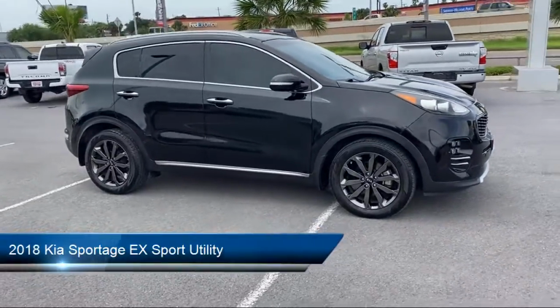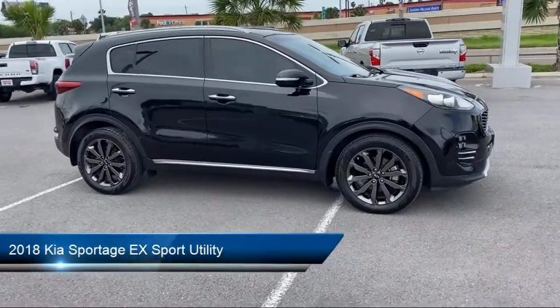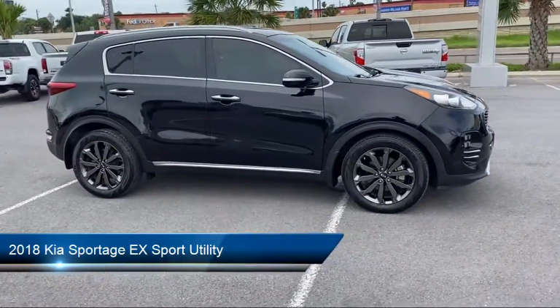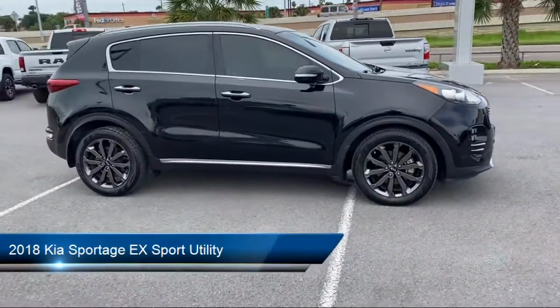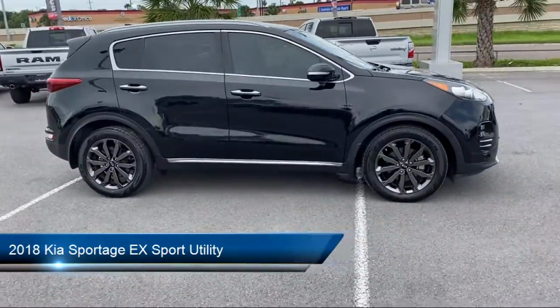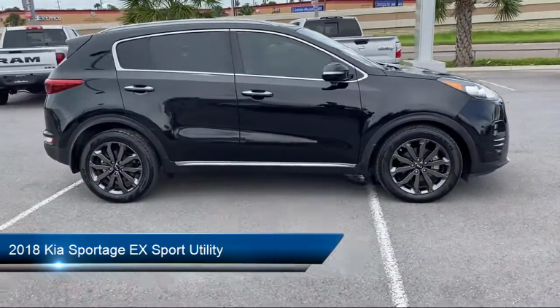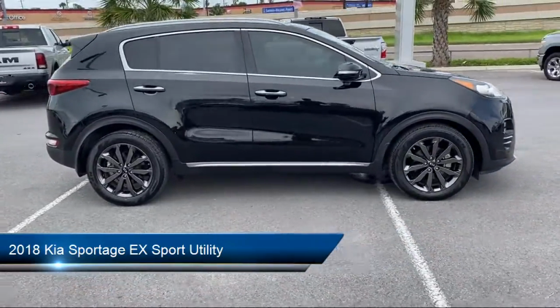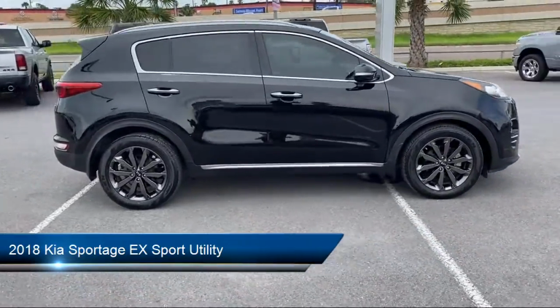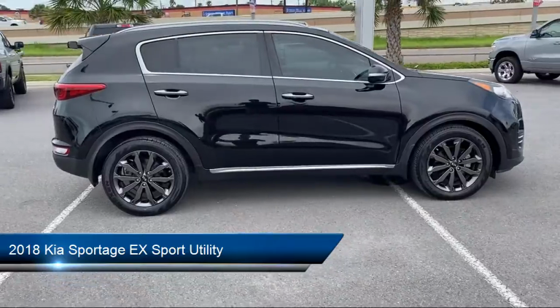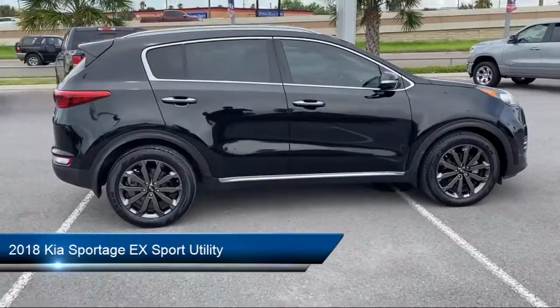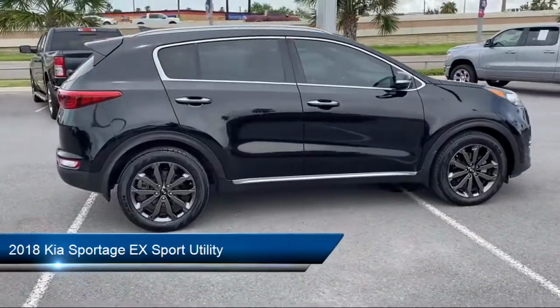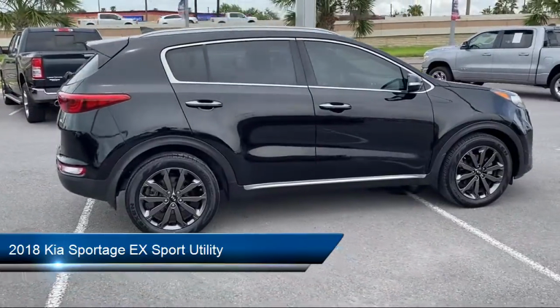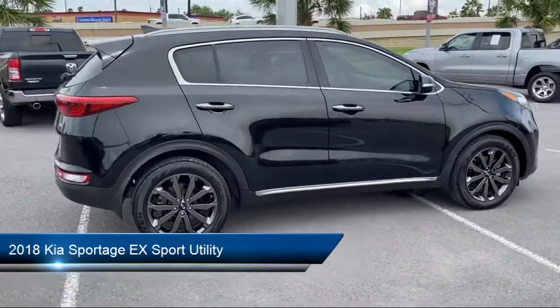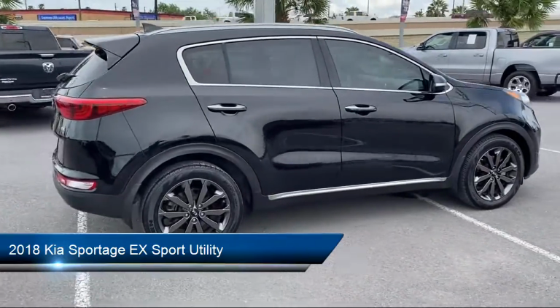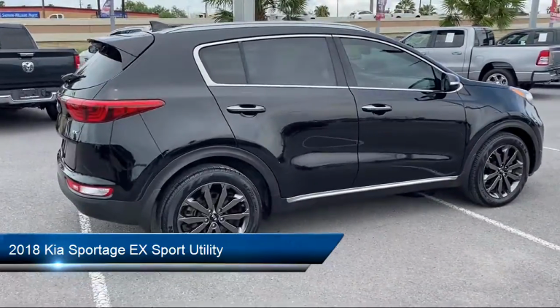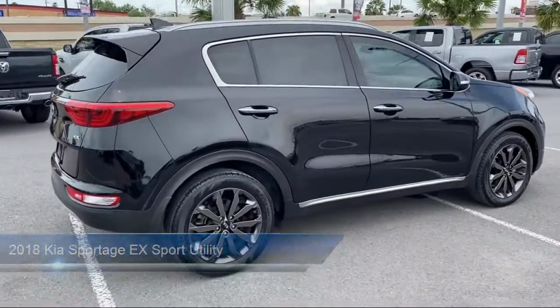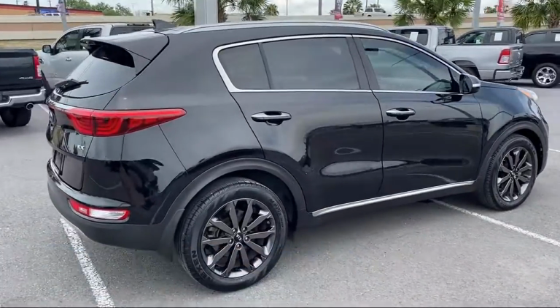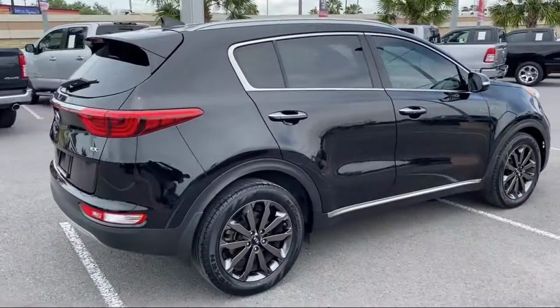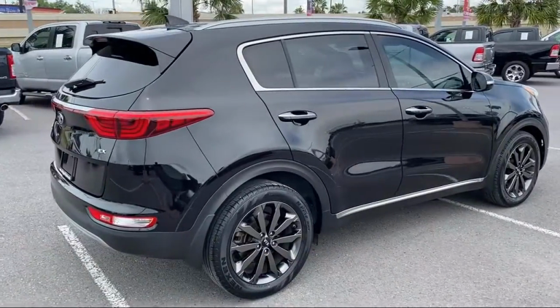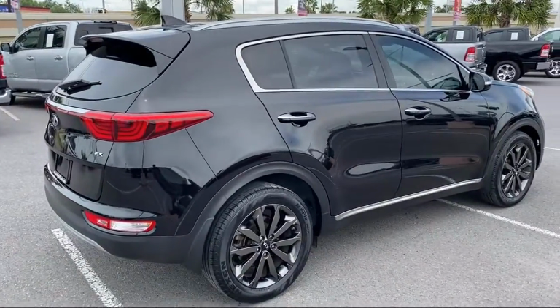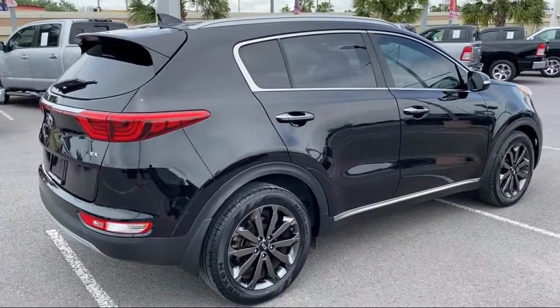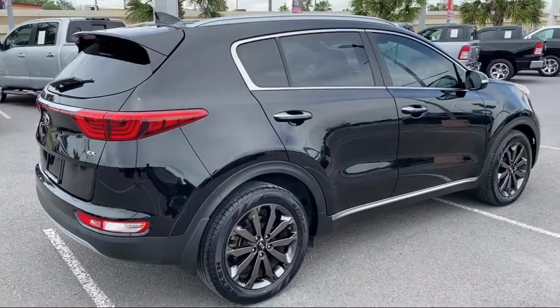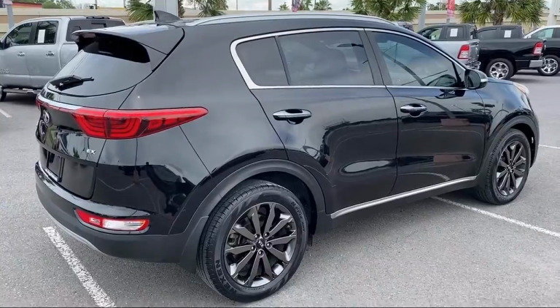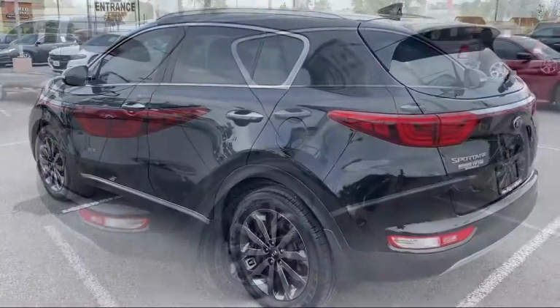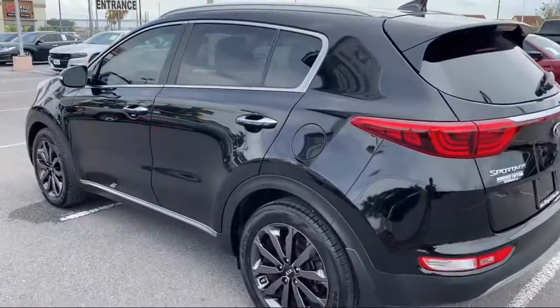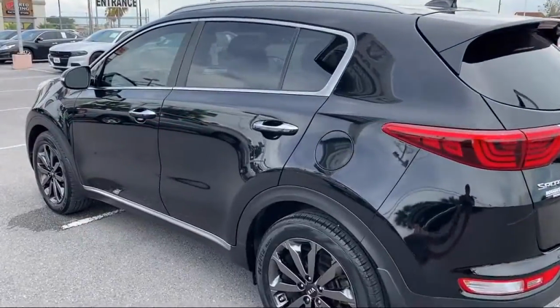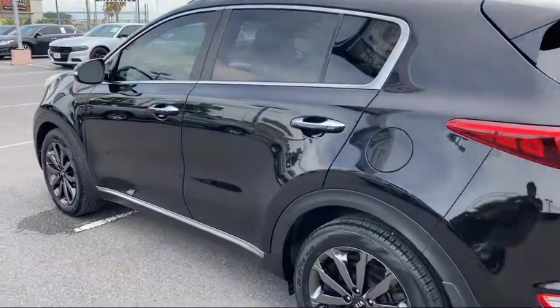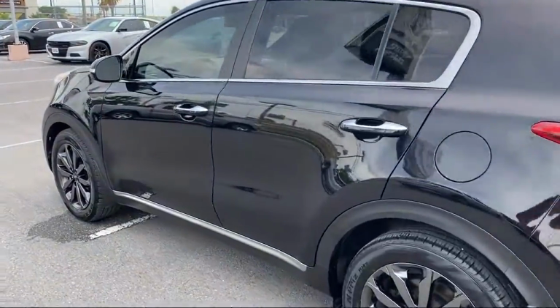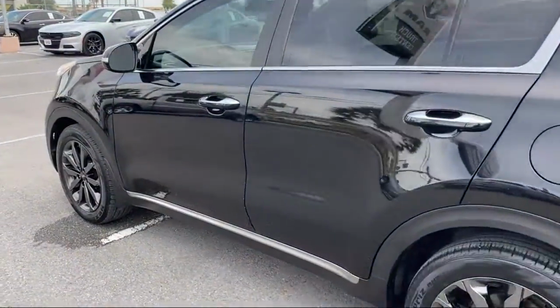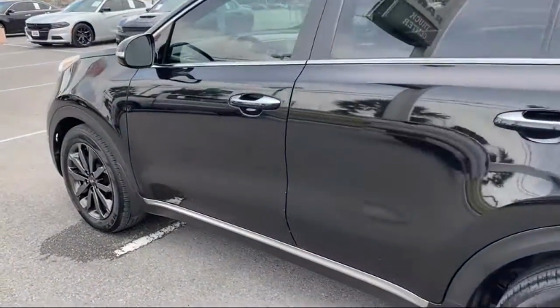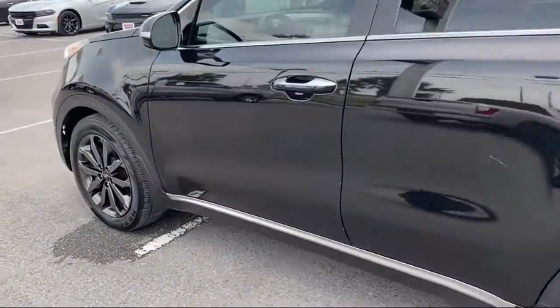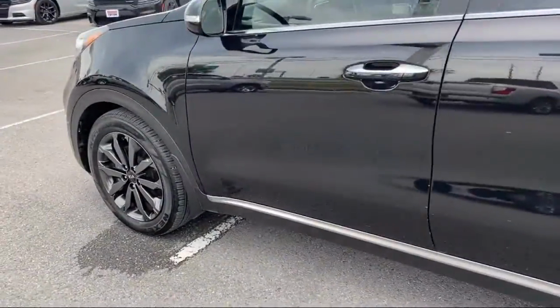It comes equipped with roof rack, rear spoiler, rear view camera, split fold down rear seat, fully automatic headlights, tire pressure monitoring system, and alloy wheels.